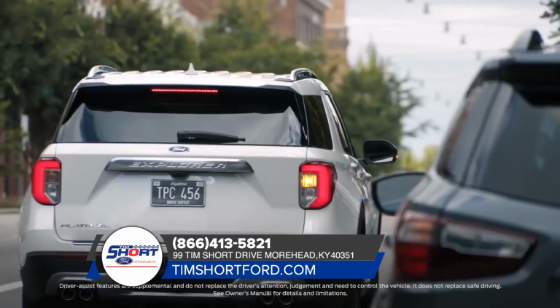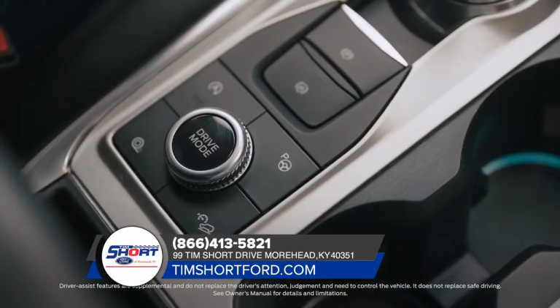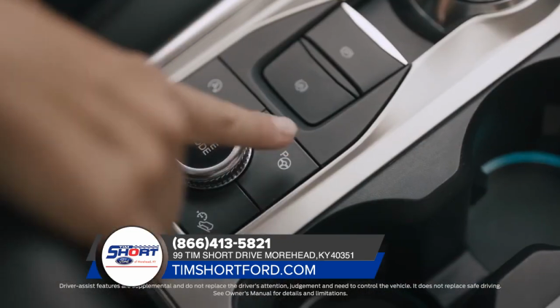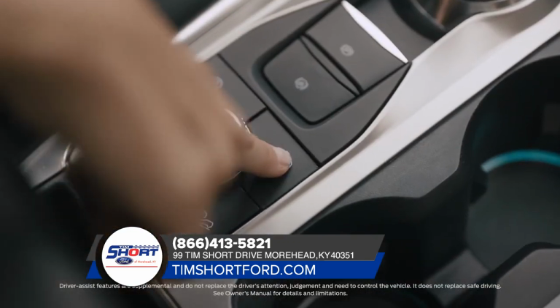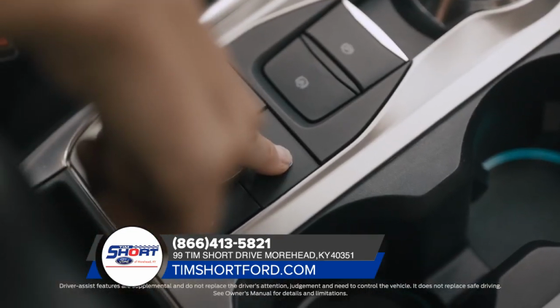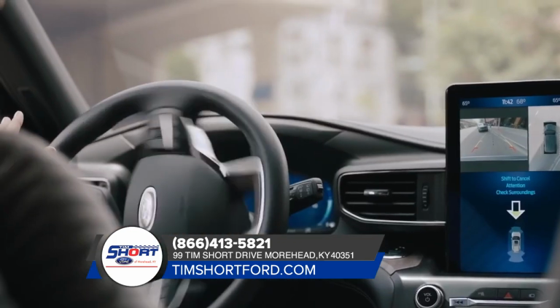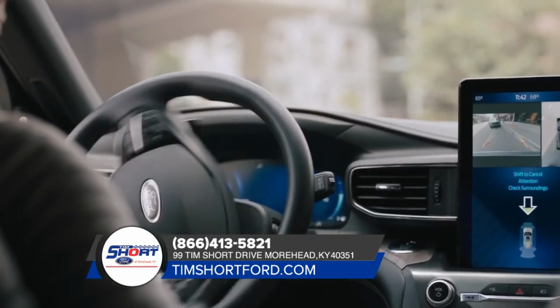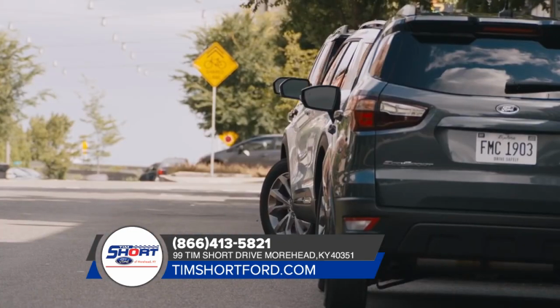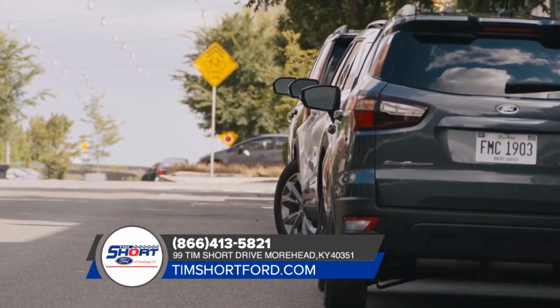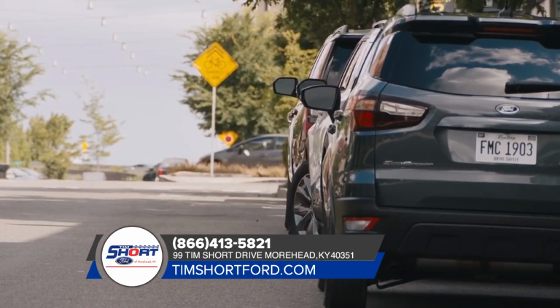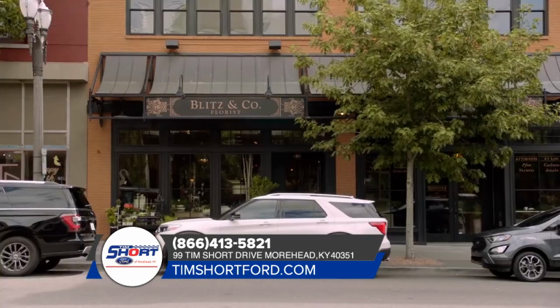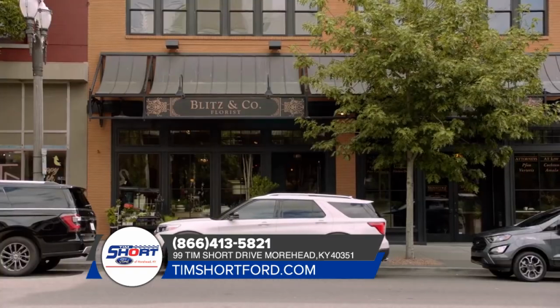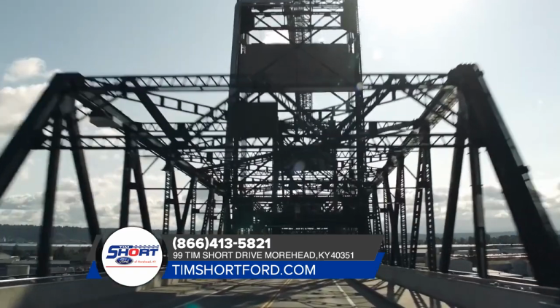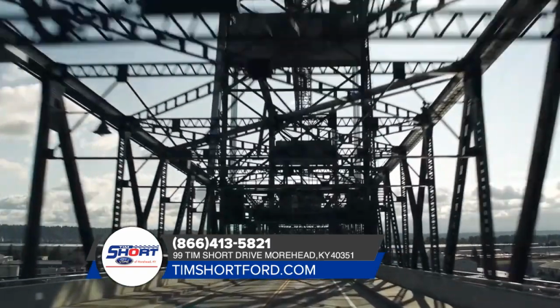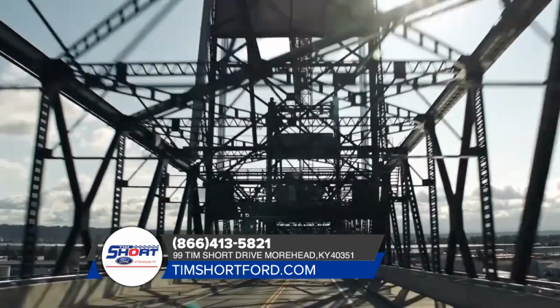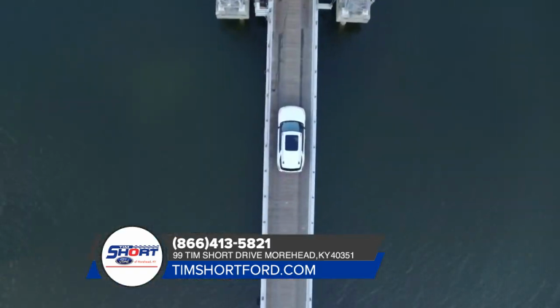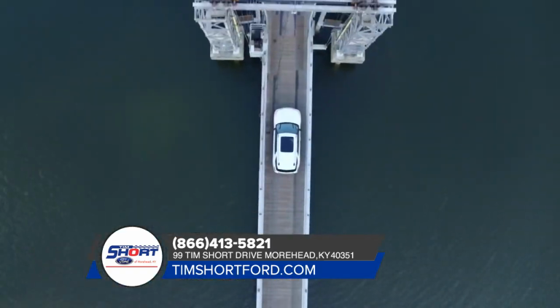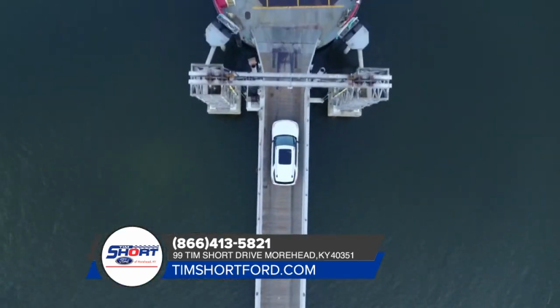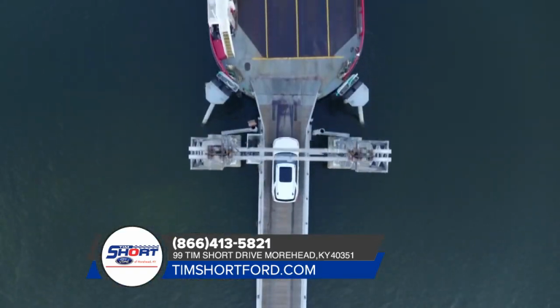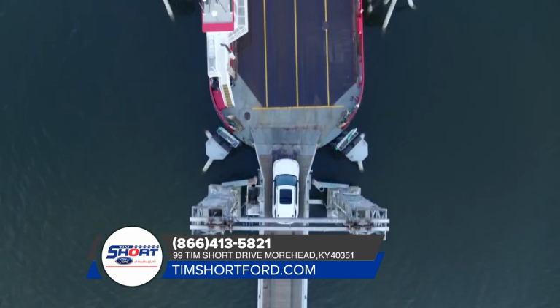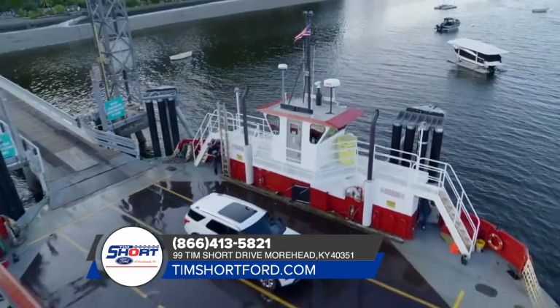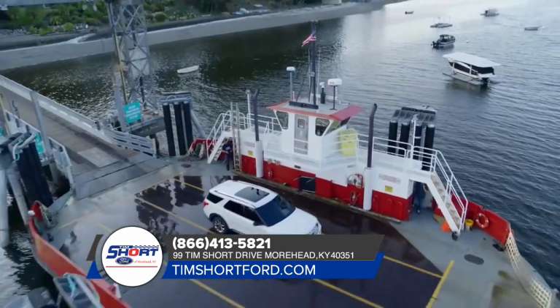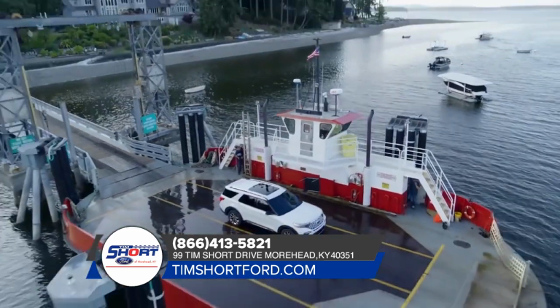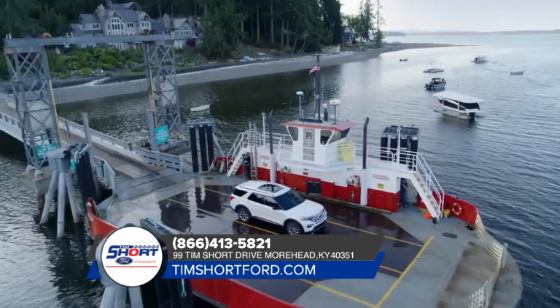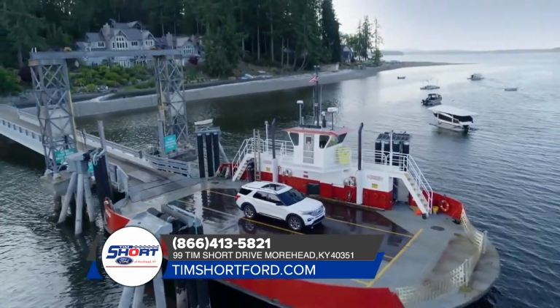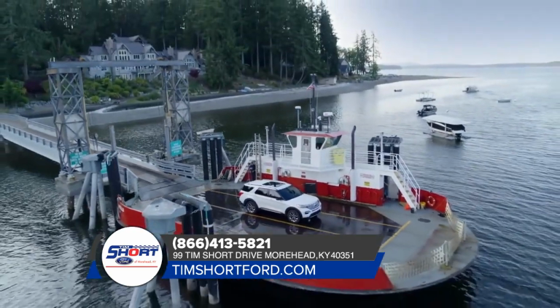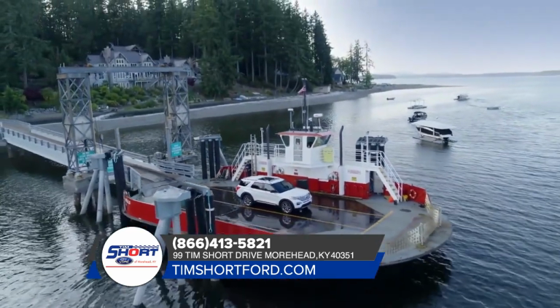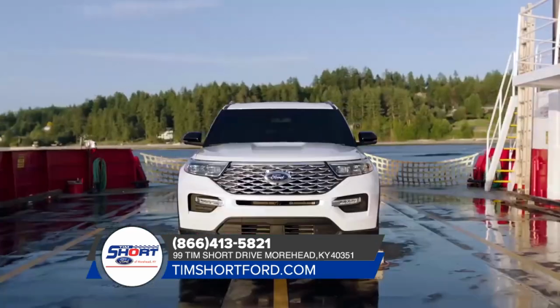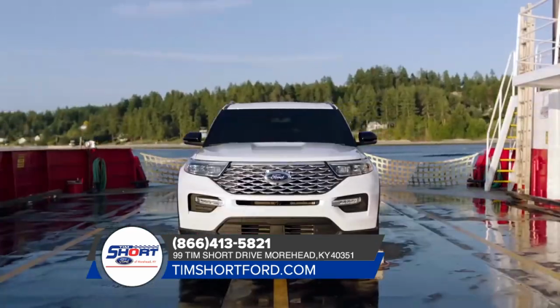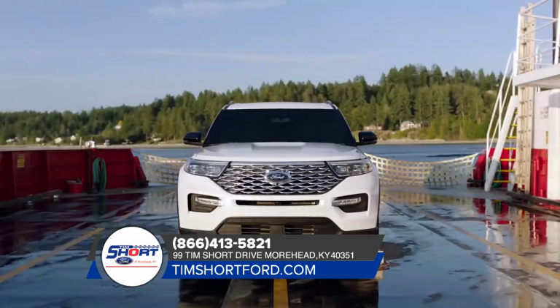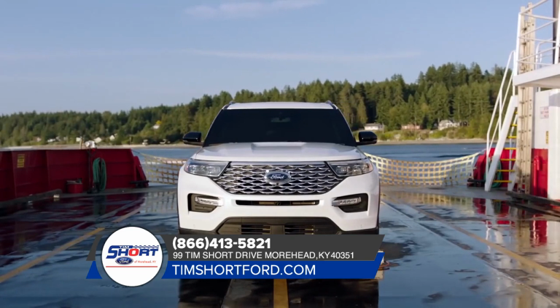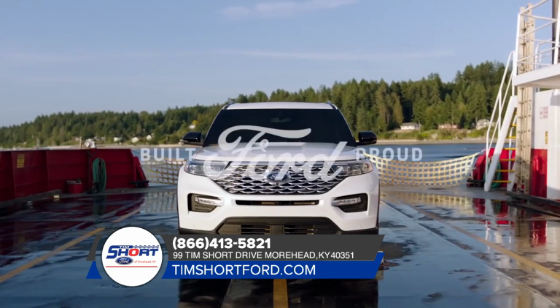Active Park Assist 2.0 takes the challenge out of parking with just the touch of a button. Palisade doesn't have it. Ford Explorer — the greatest exploration vehicle of all time.